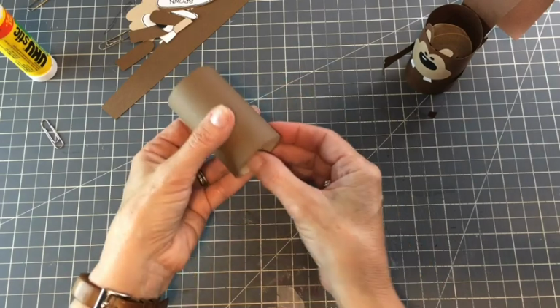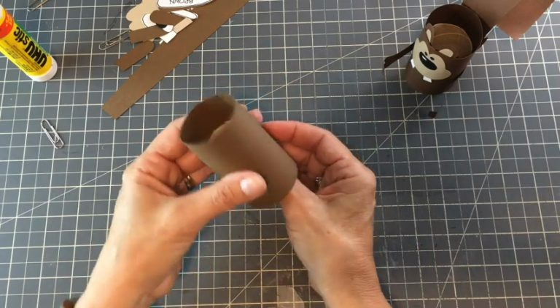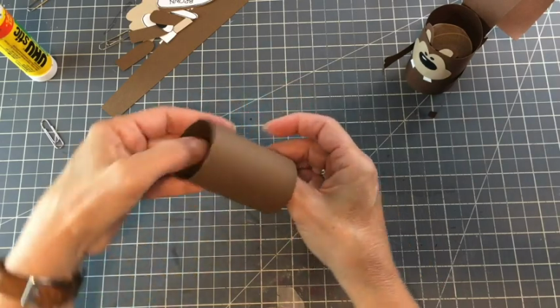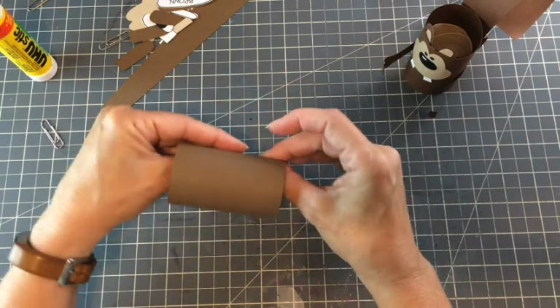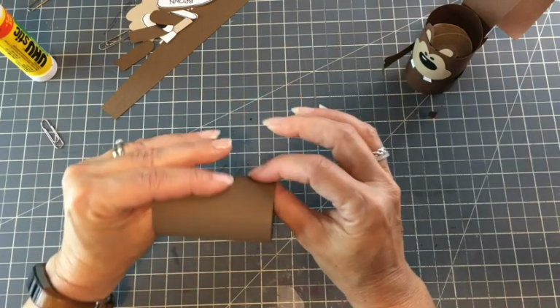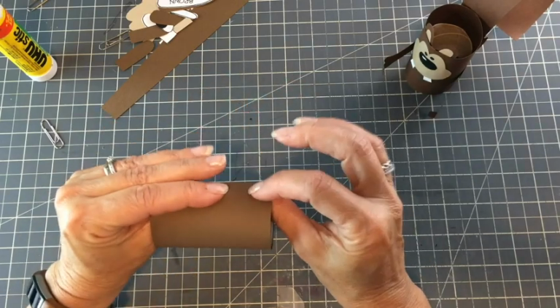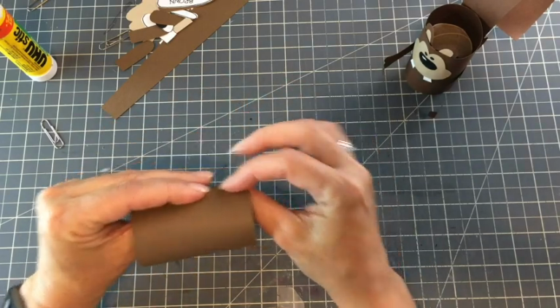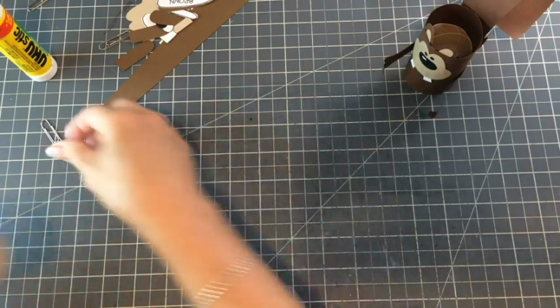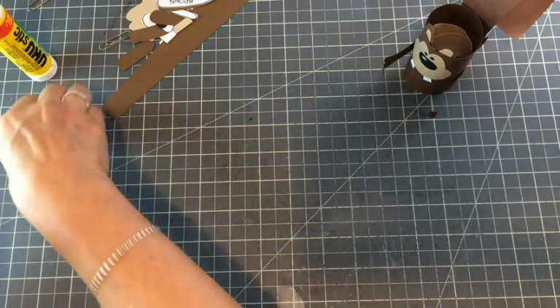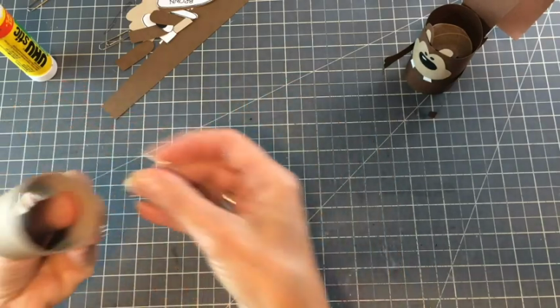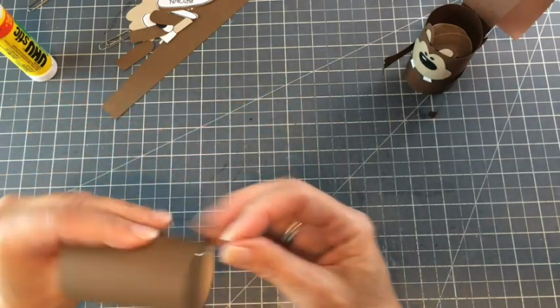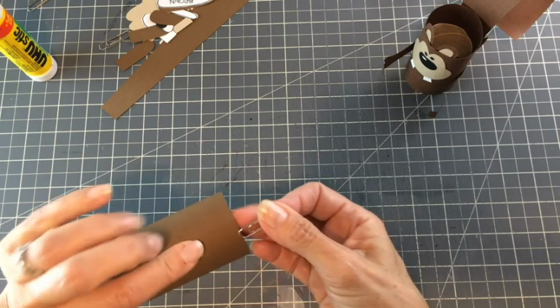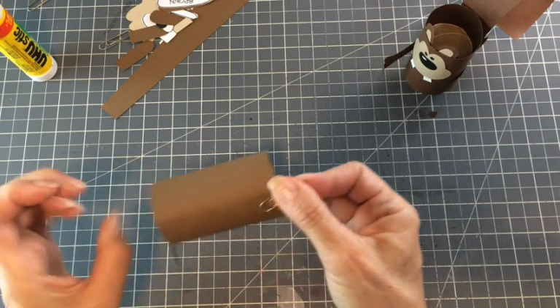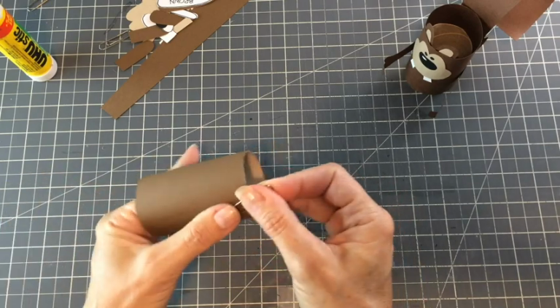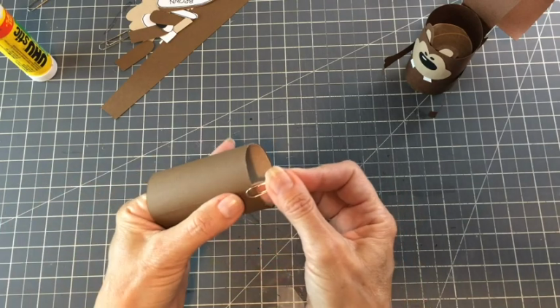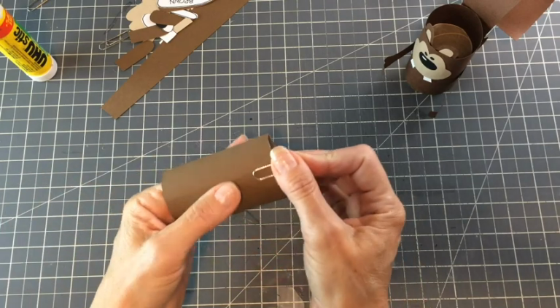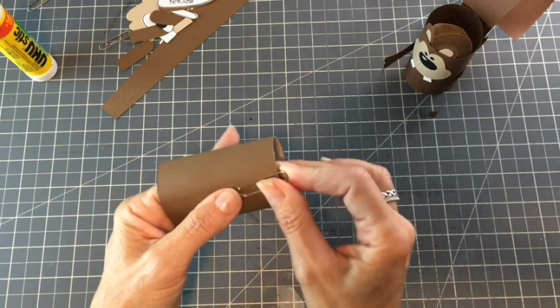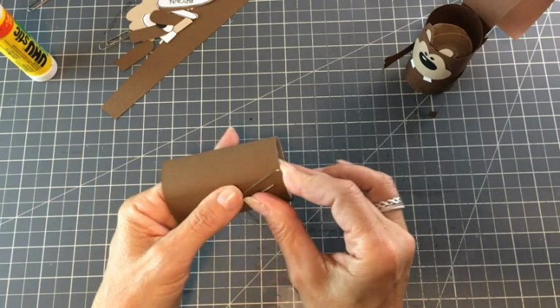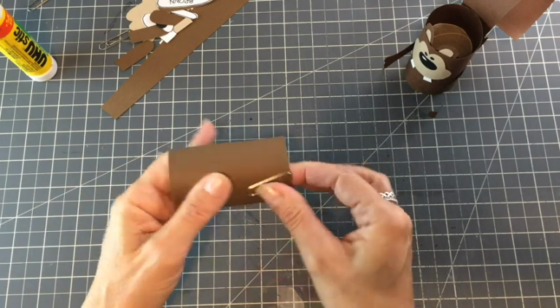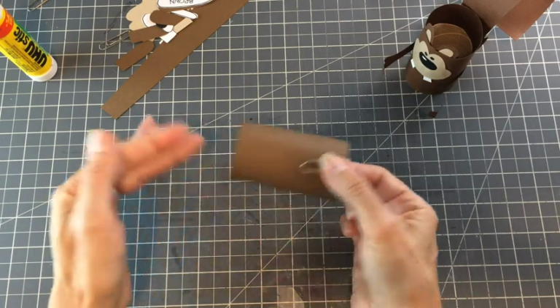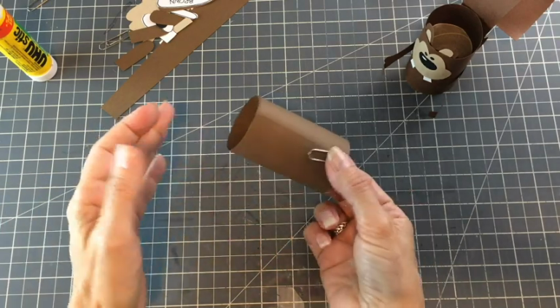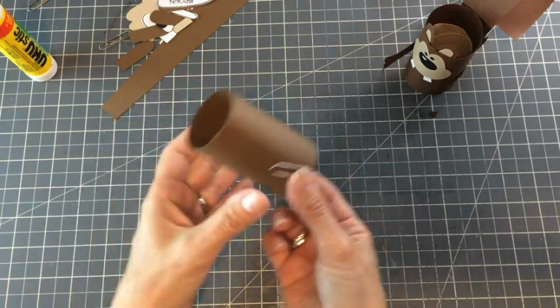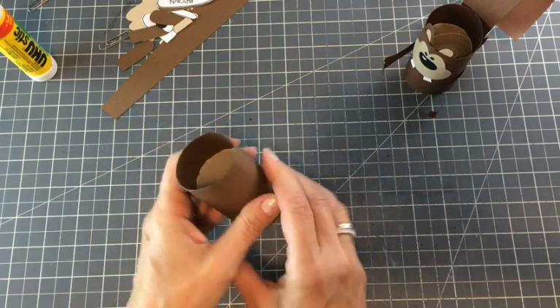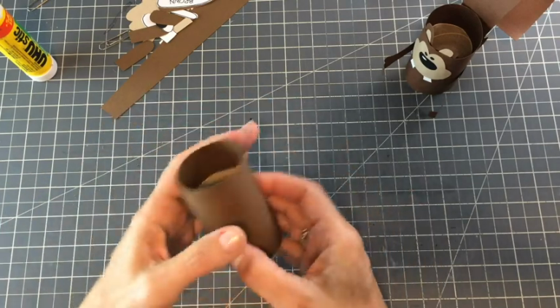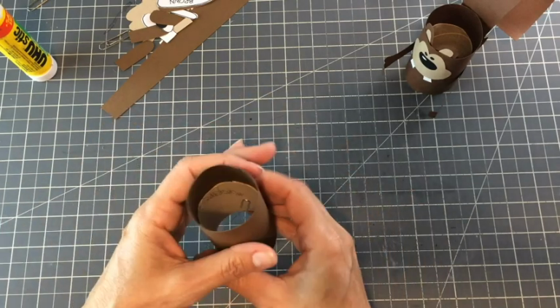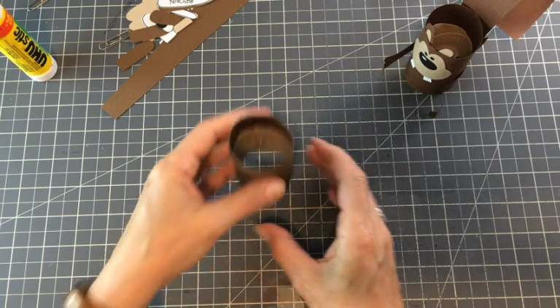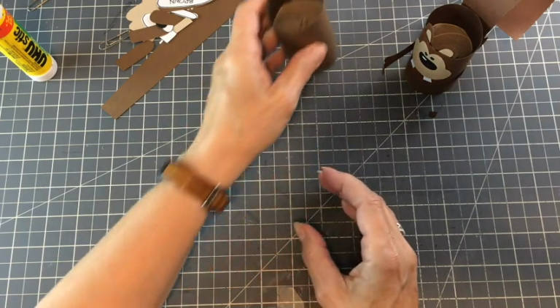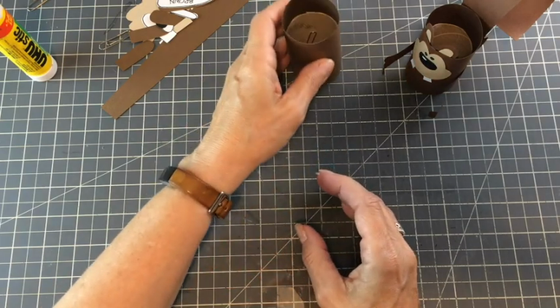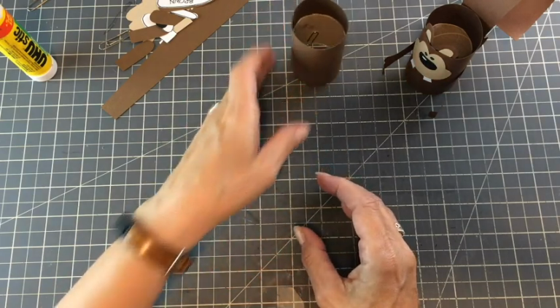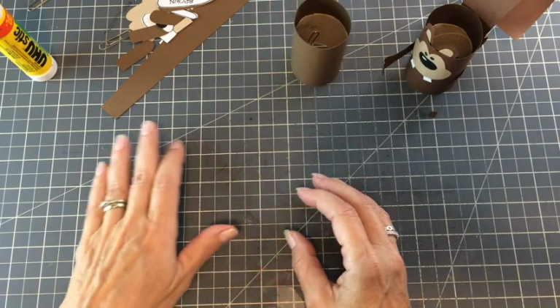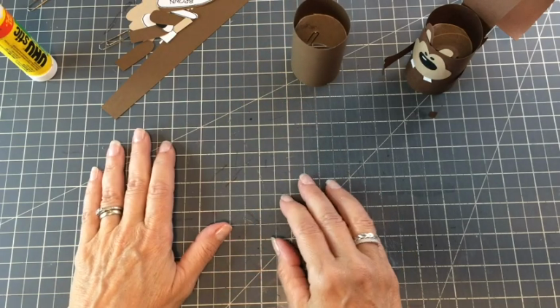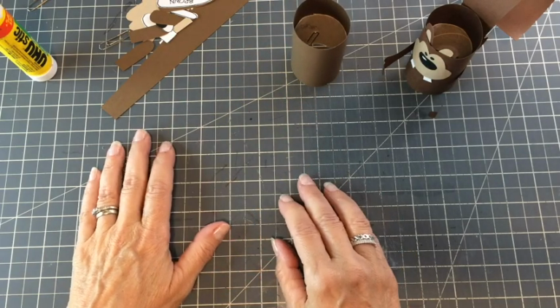Sometimes when I'm doing something like this and I need to let it sit for a bit to dry, I'll just put a paper clip on to help hold it closed and let it sit for a bit.